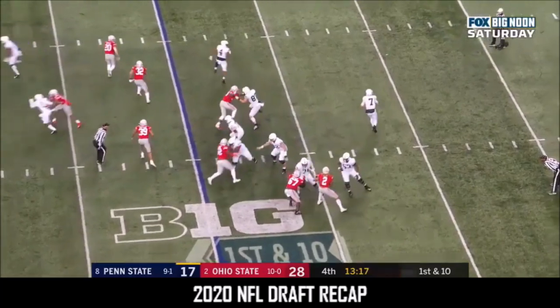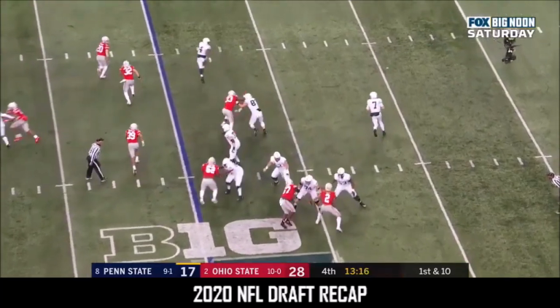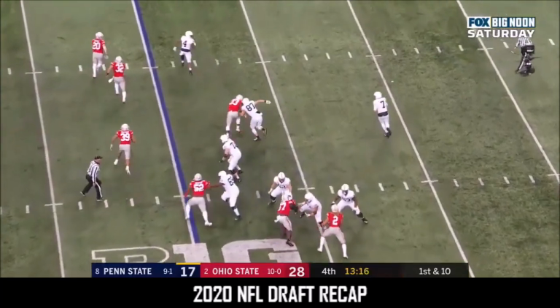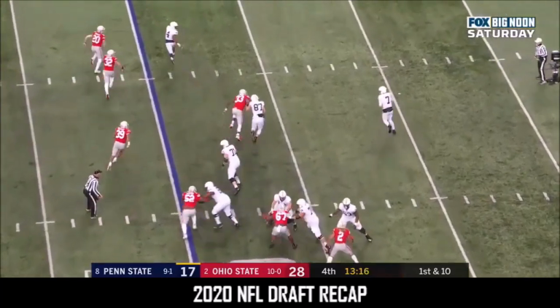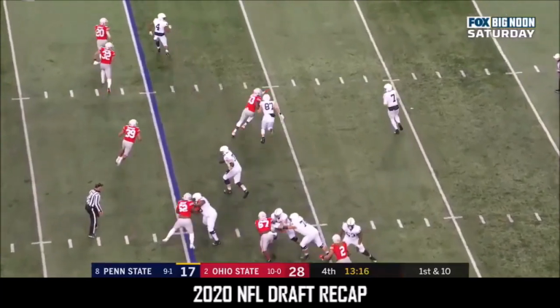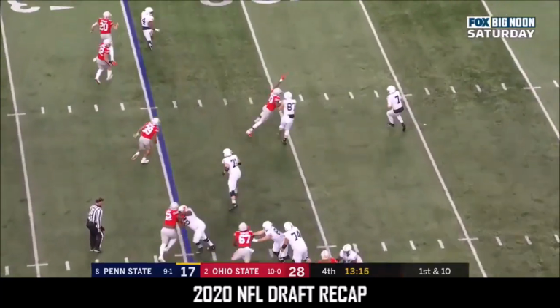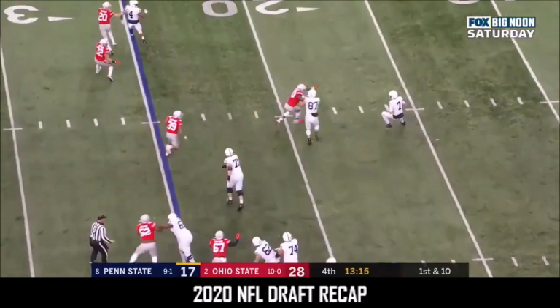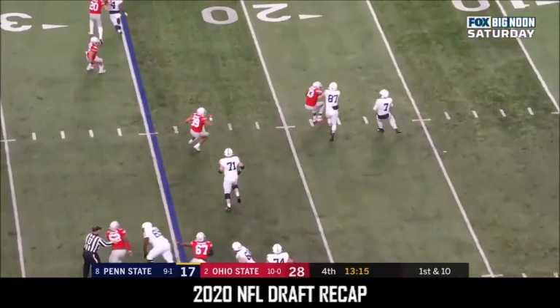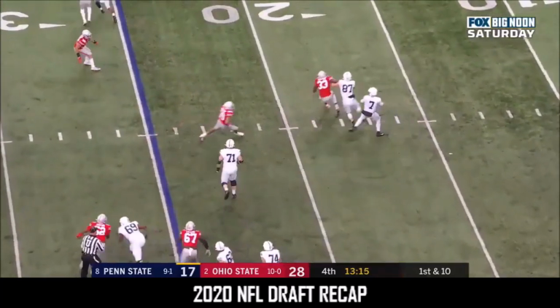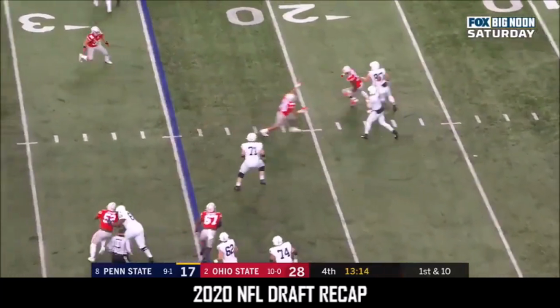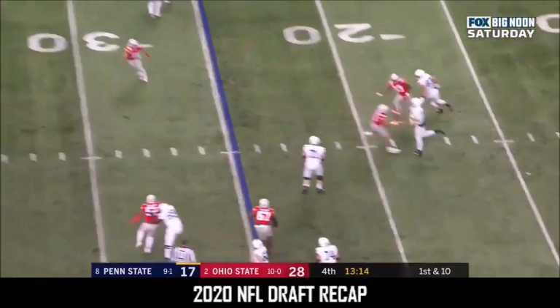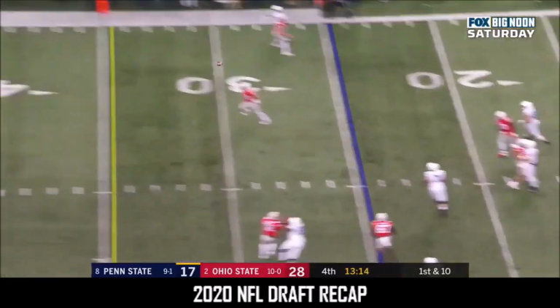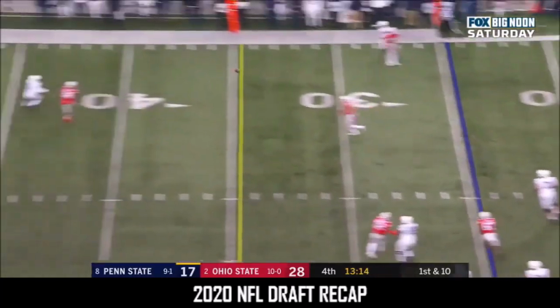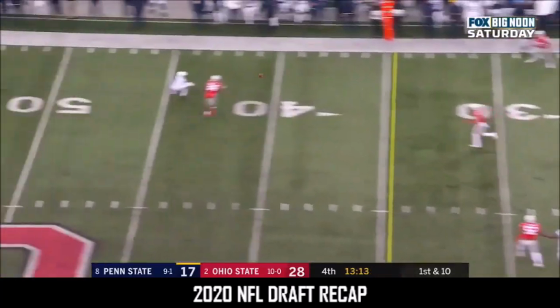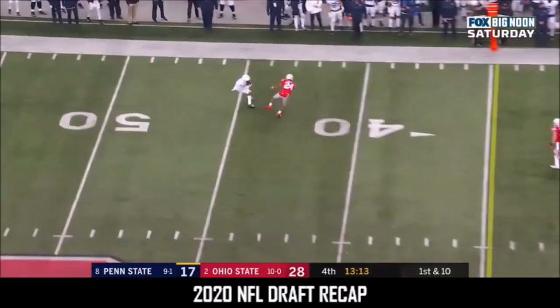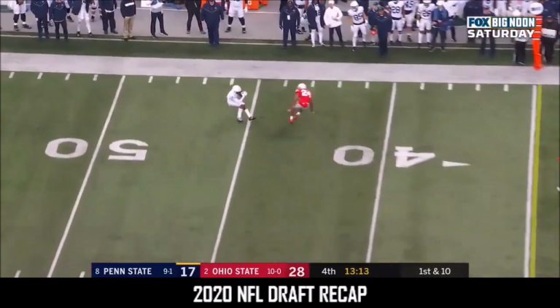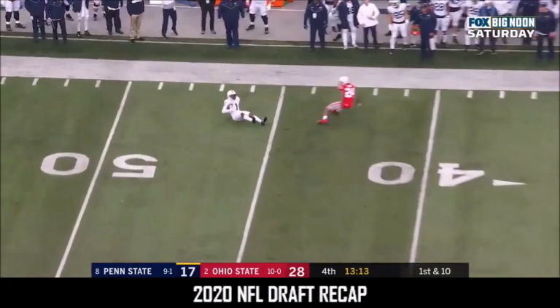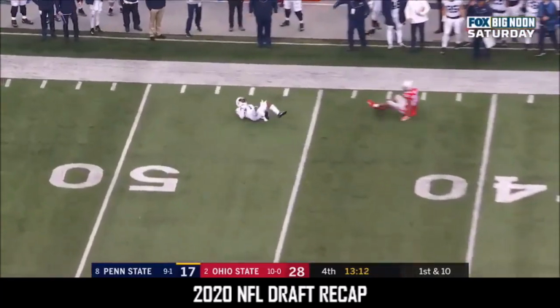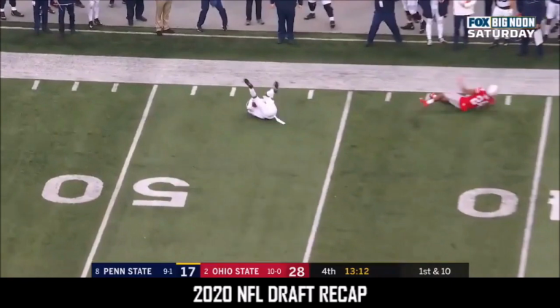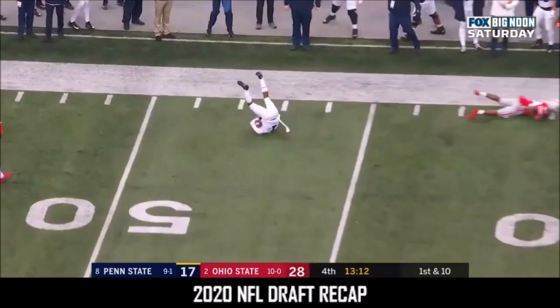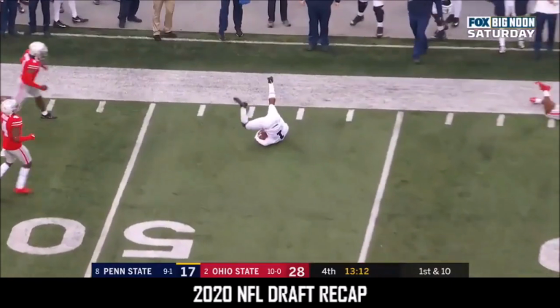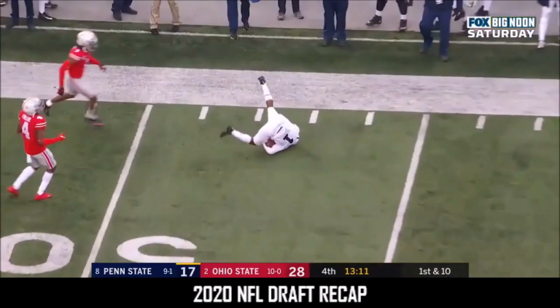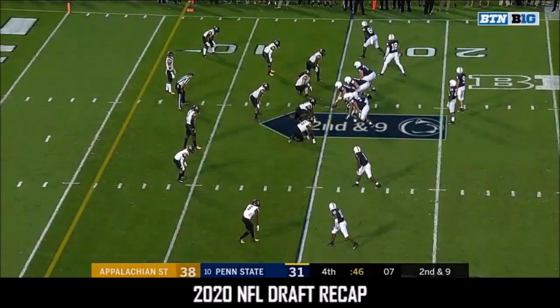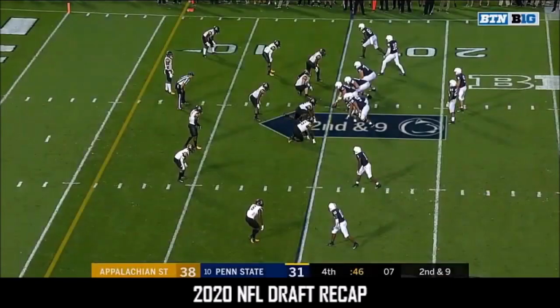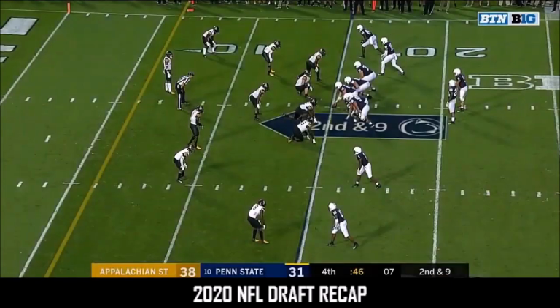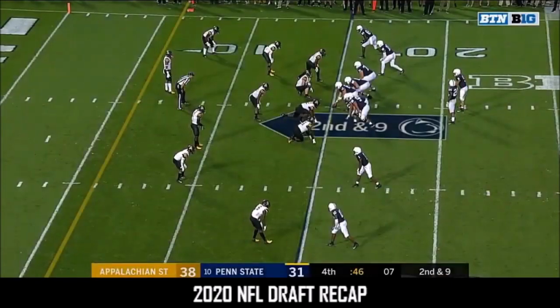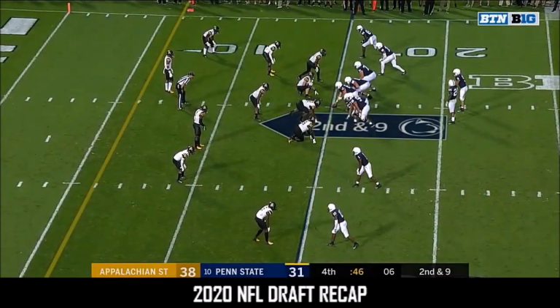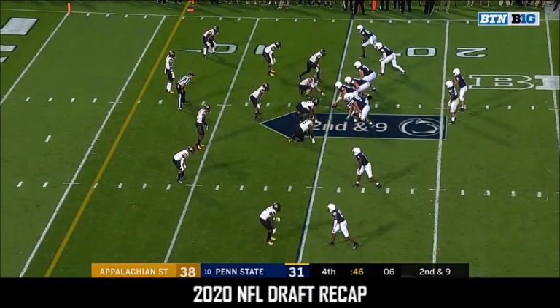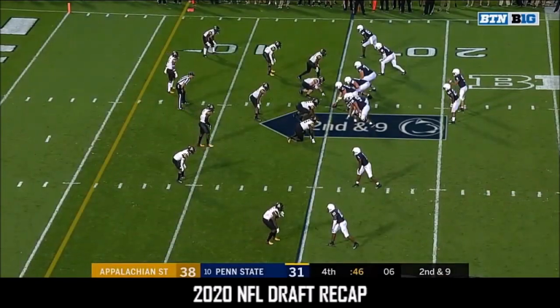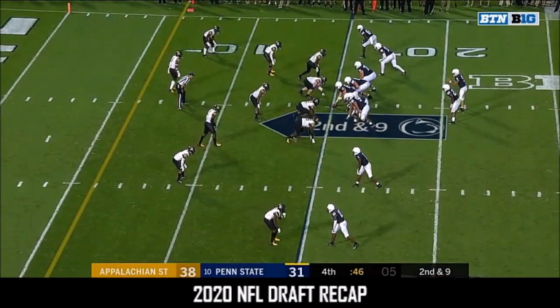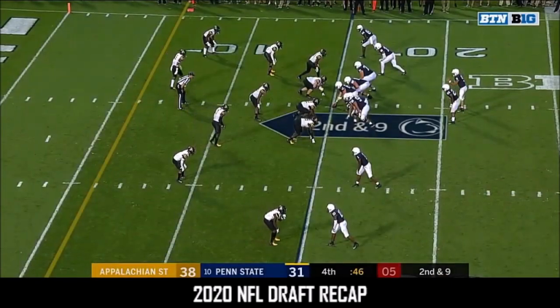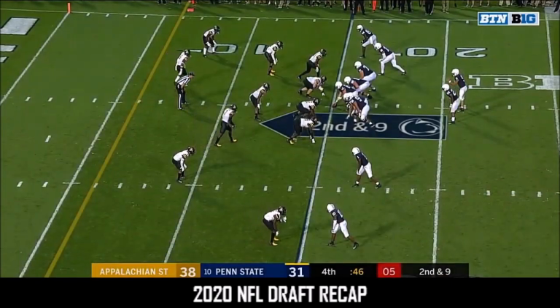Levis sprints out of the pocket, sets, throws, and caught. Seconds to play at Beaver Stadium.